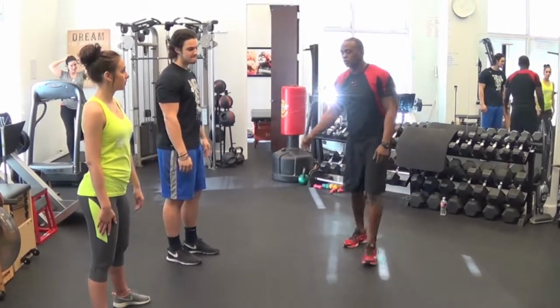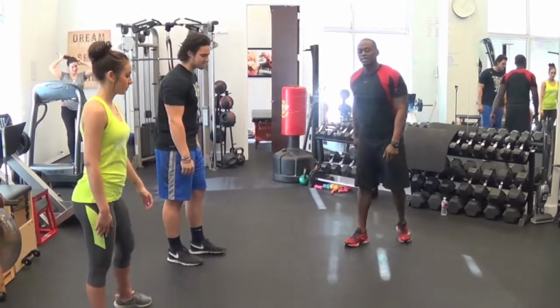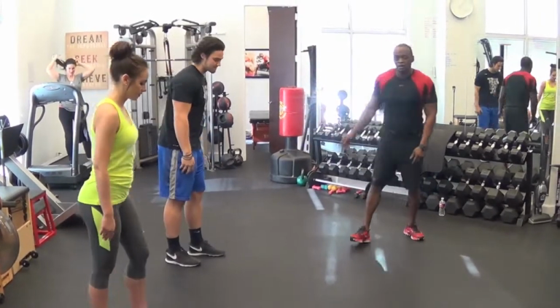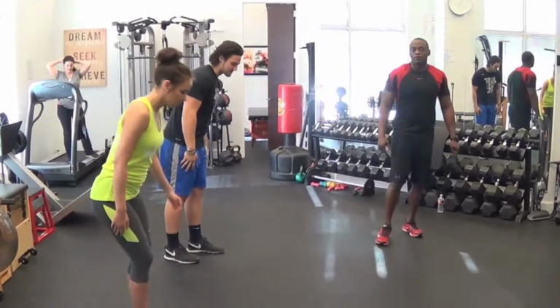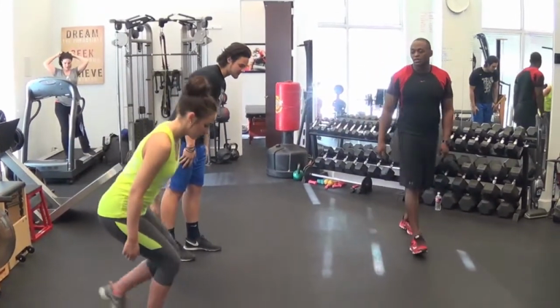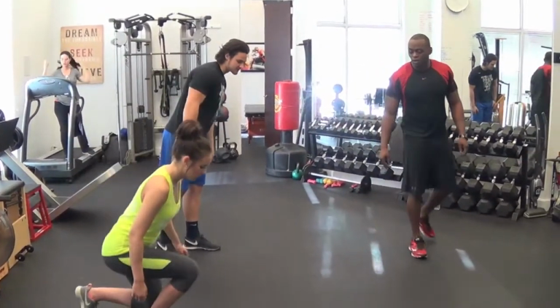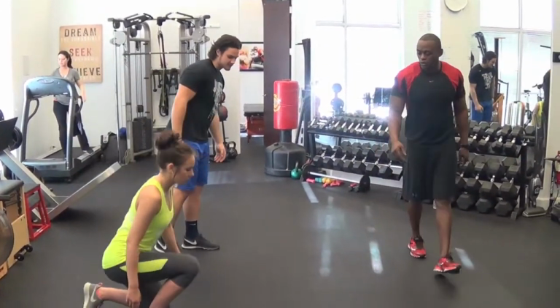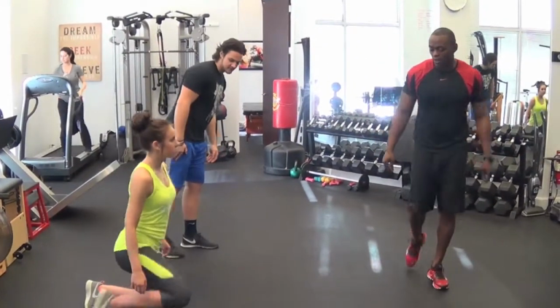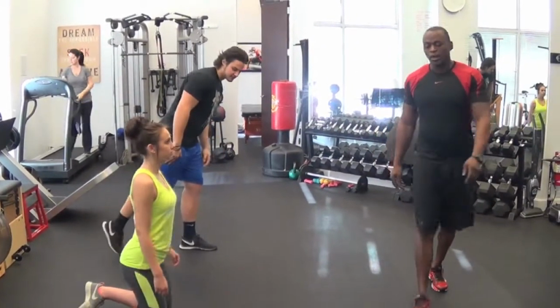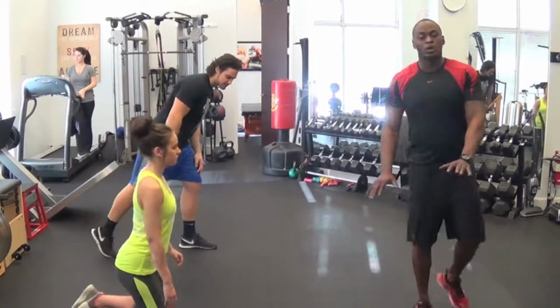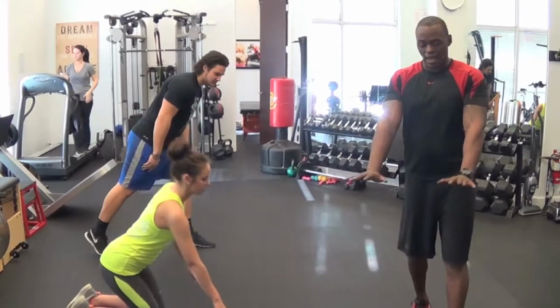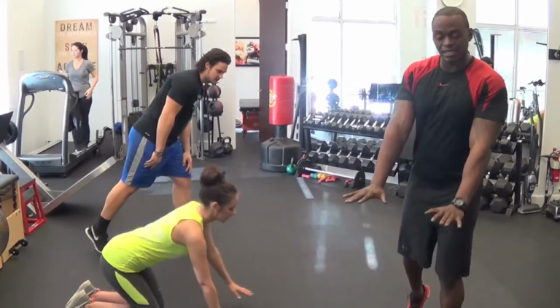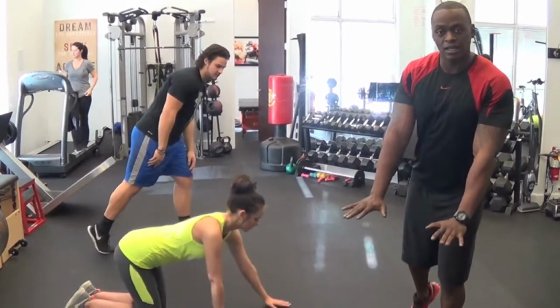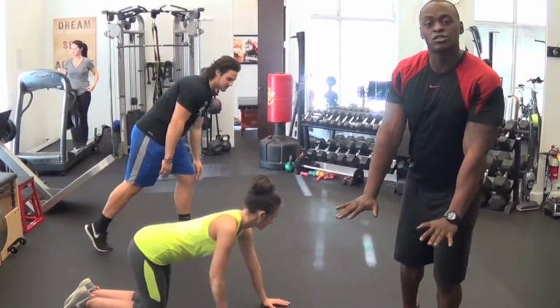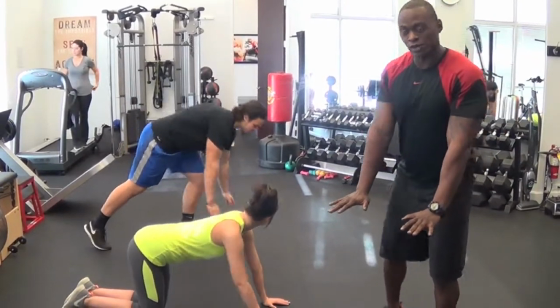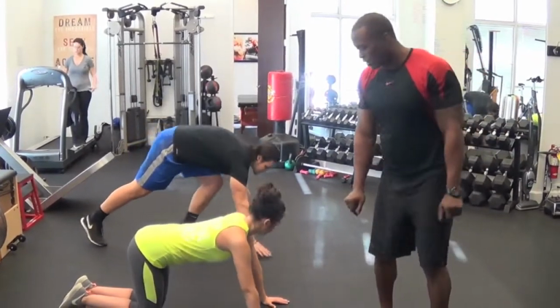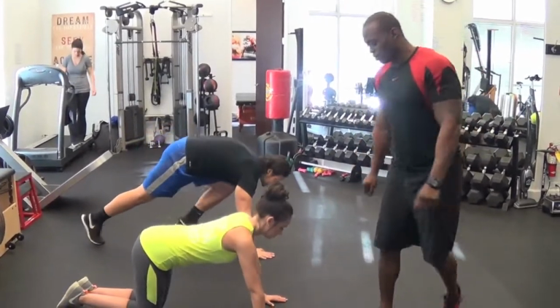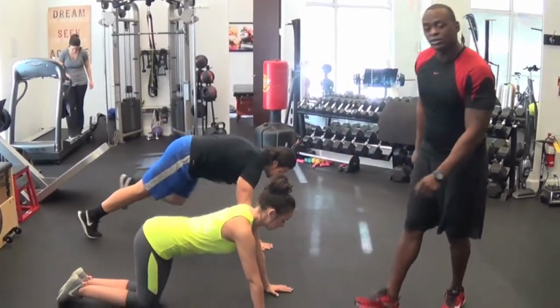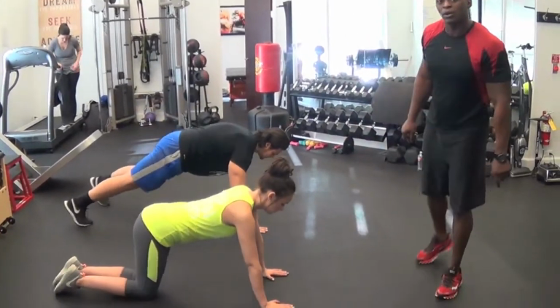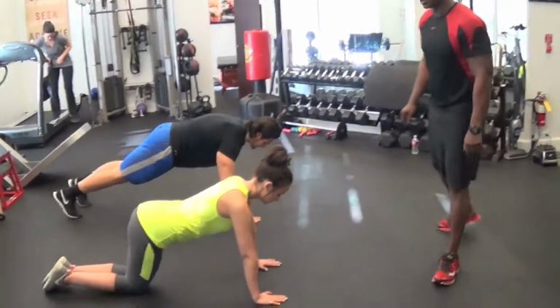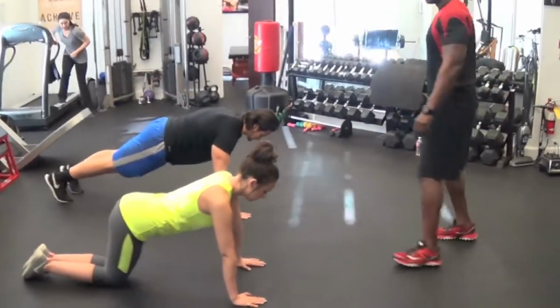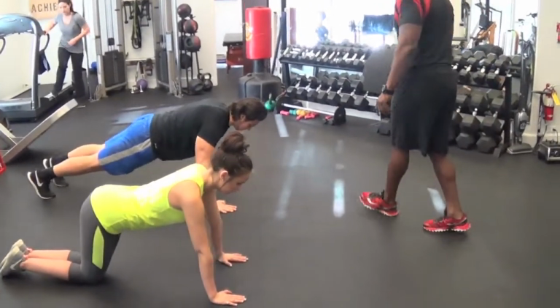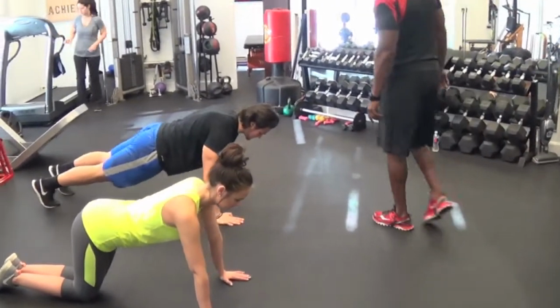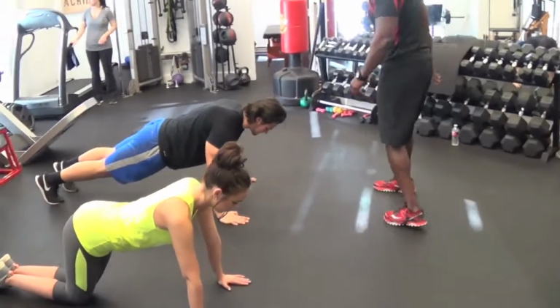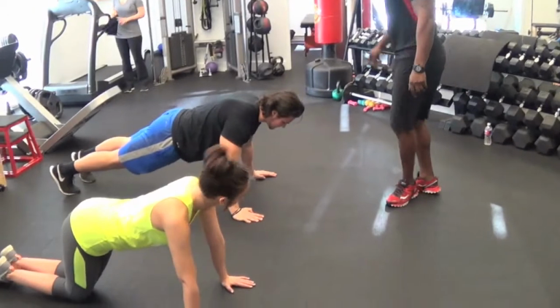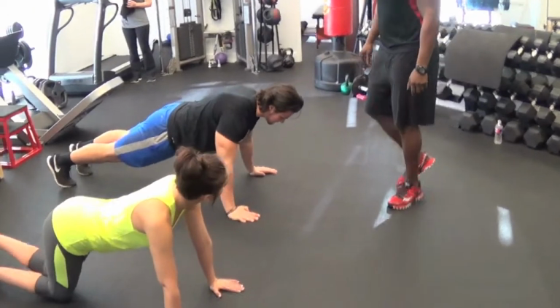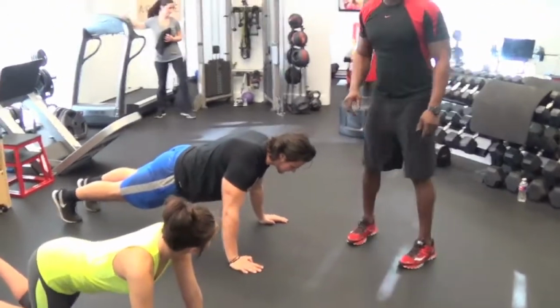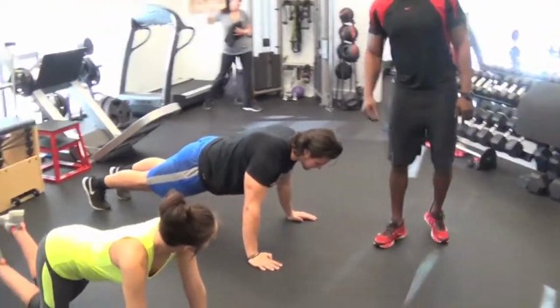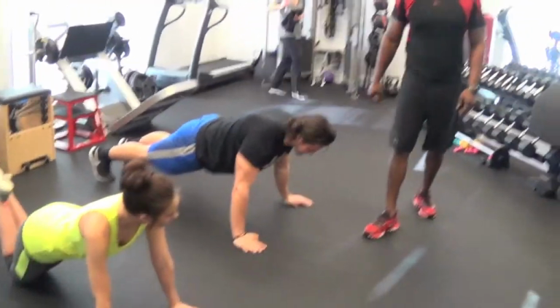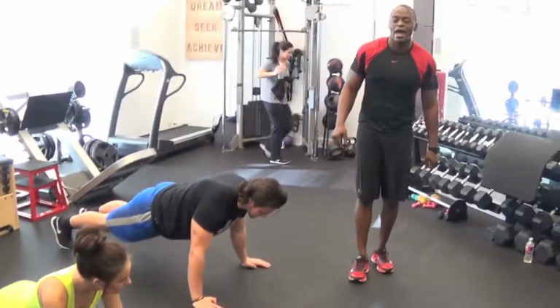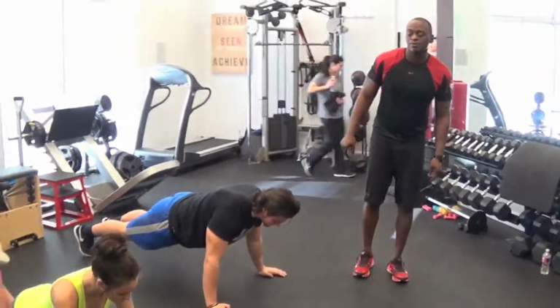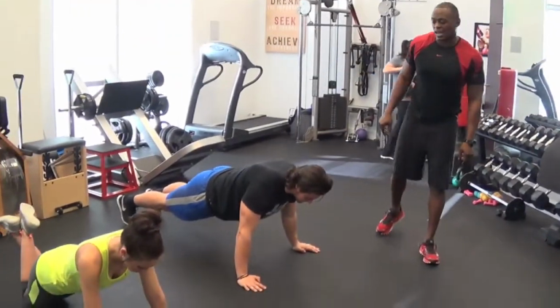So we're going to get down. First thing that we're going to do is we're going to put our hands shoulder-width apart, right there up on our shoulders. Perfect. Remember guys, like on every exercise, we're going to keep our abs tight.